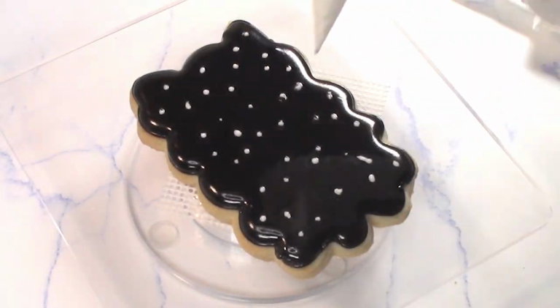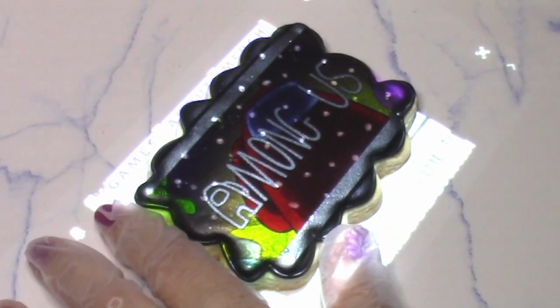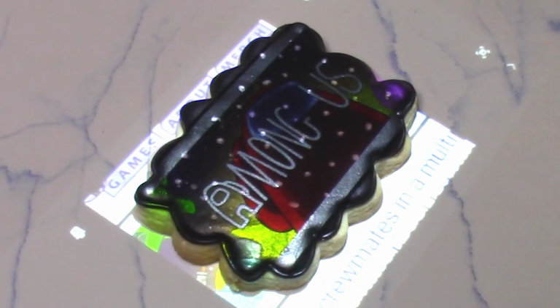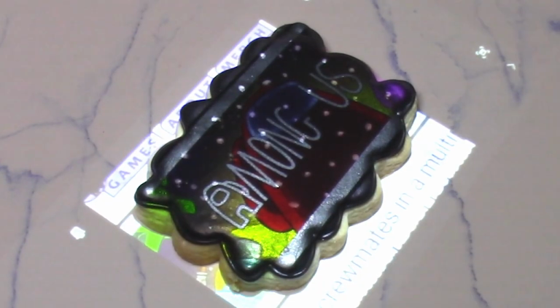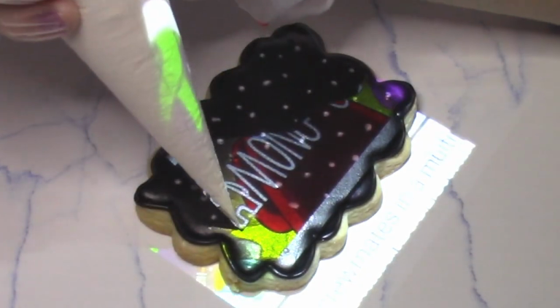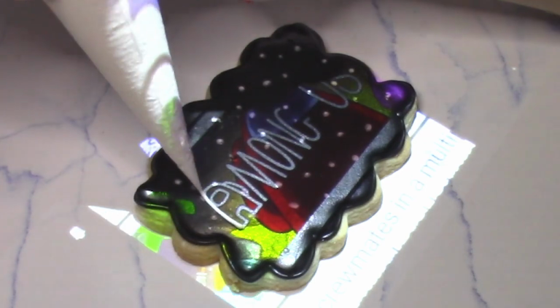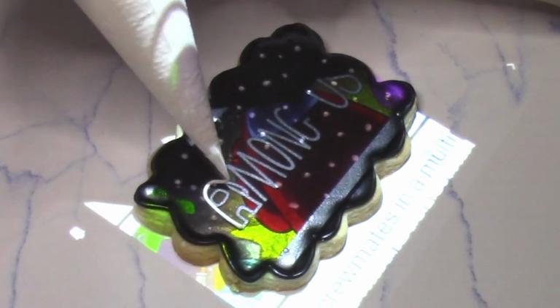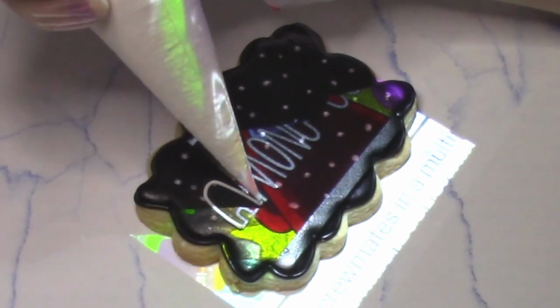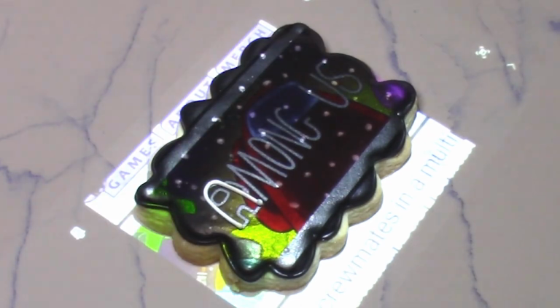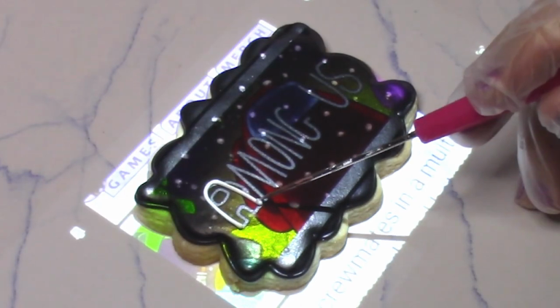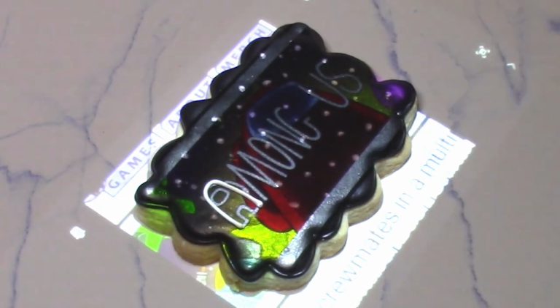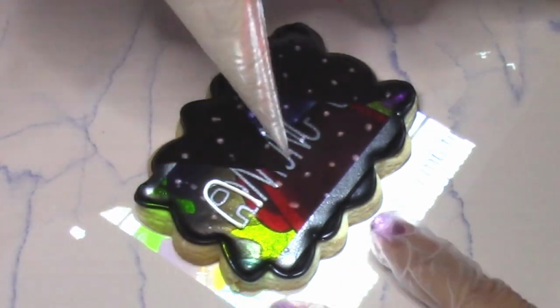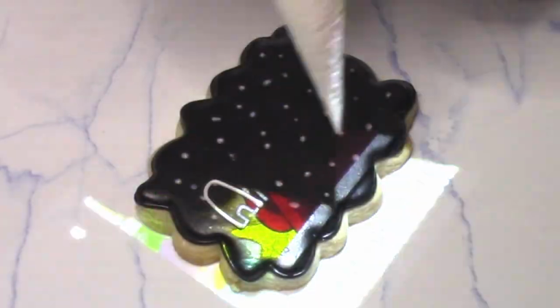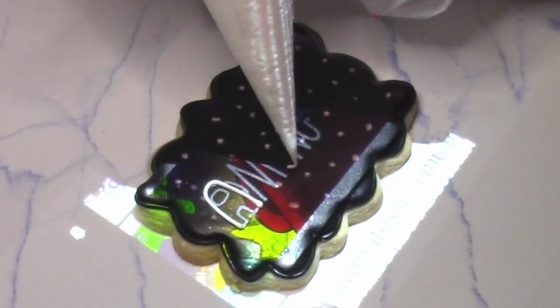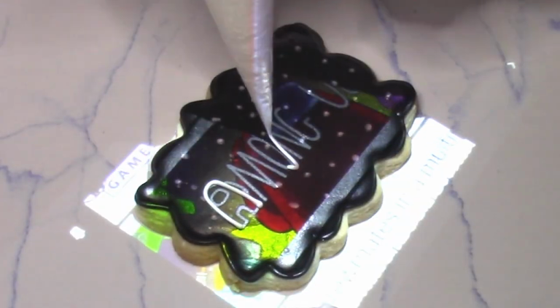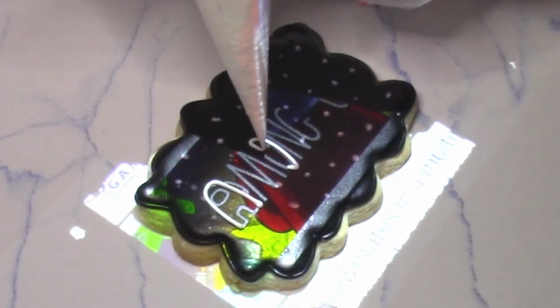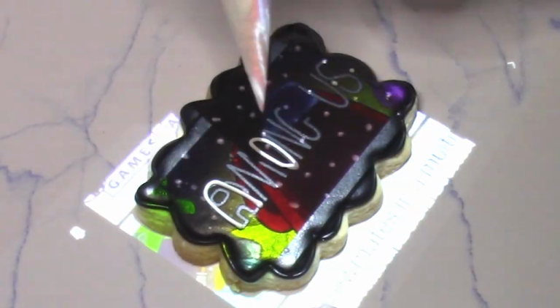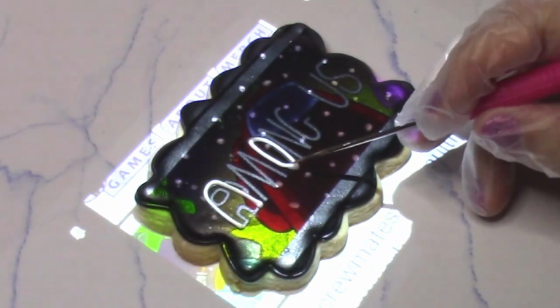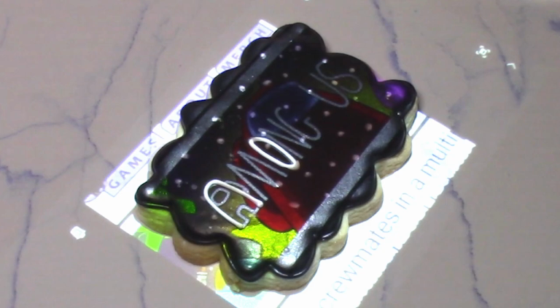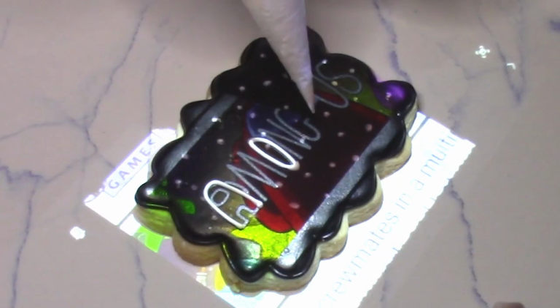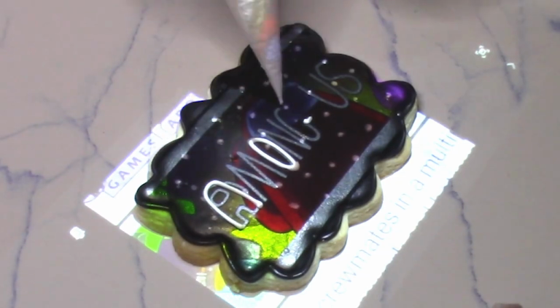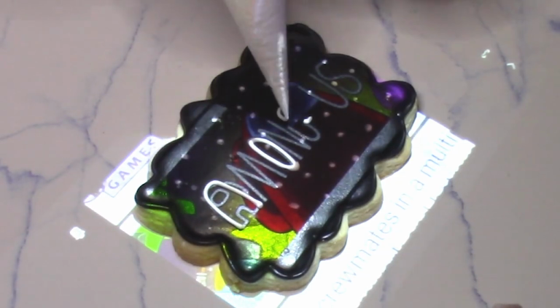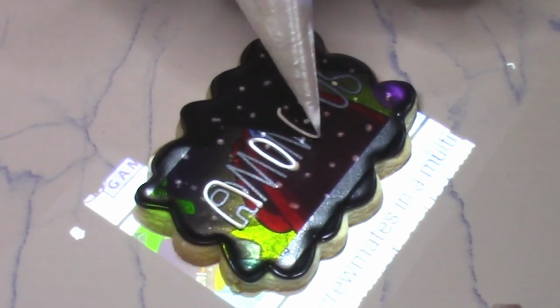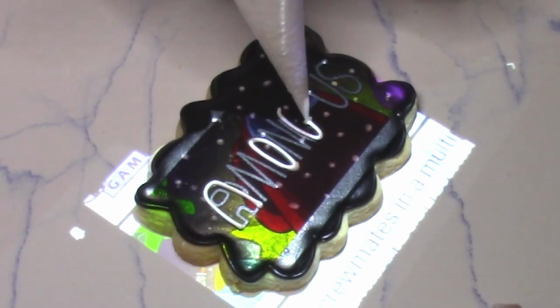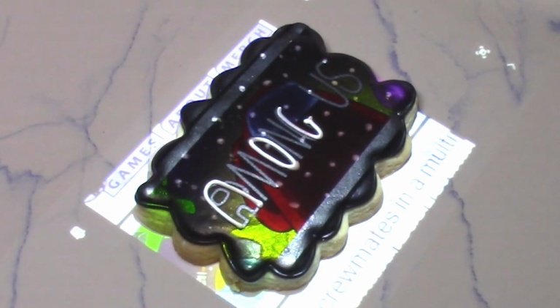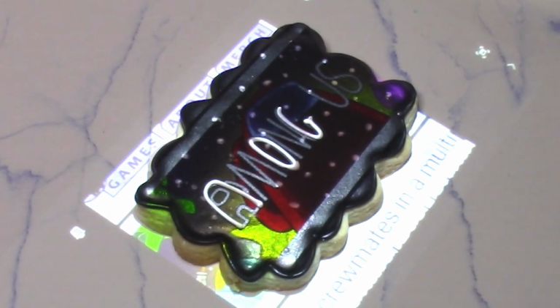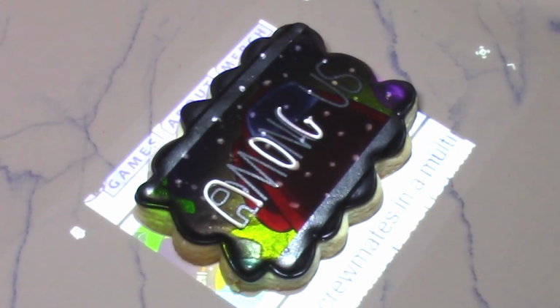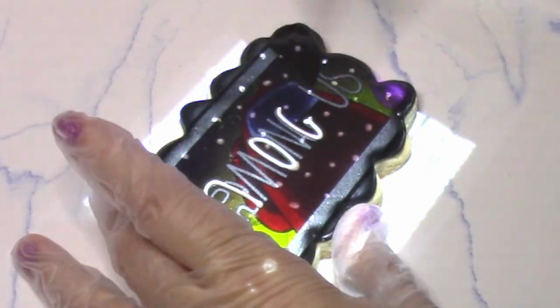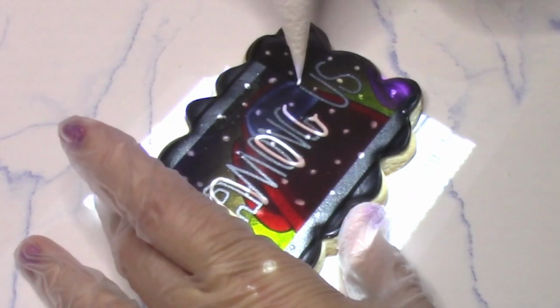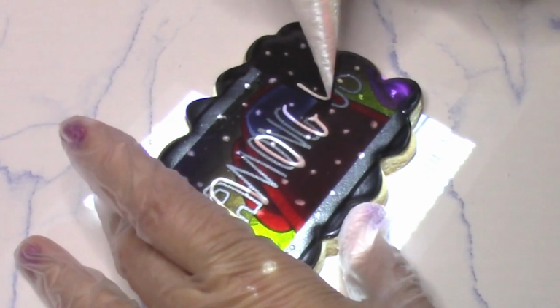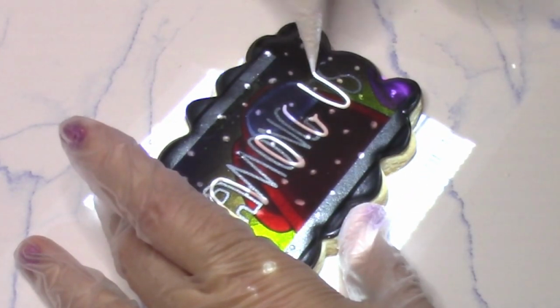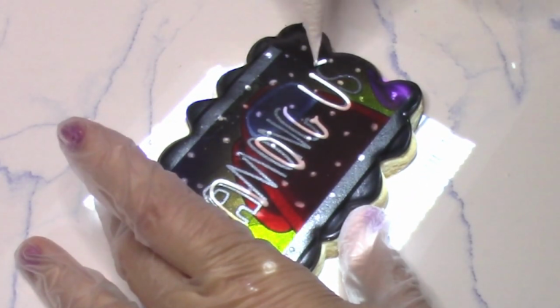I have a projector but this is very easy to freehand. The font in Among Us is not super perfect. Make sure you give these cookies plenty of time to dry in open air.